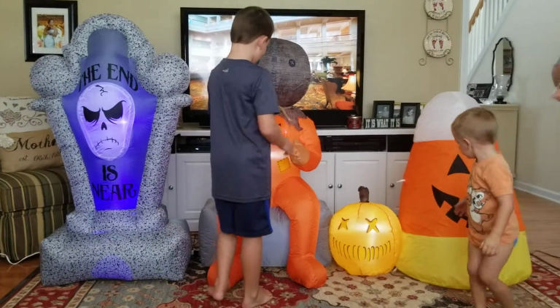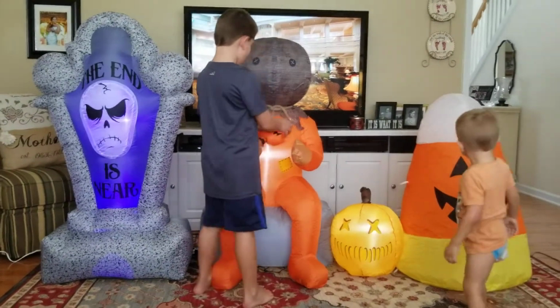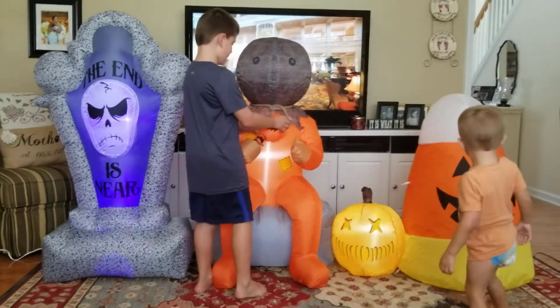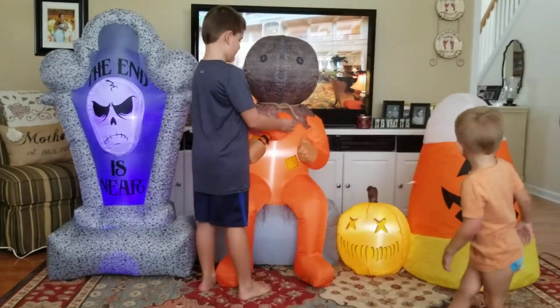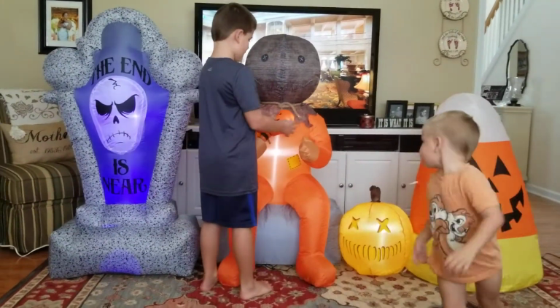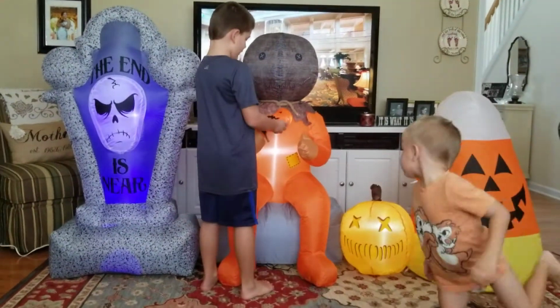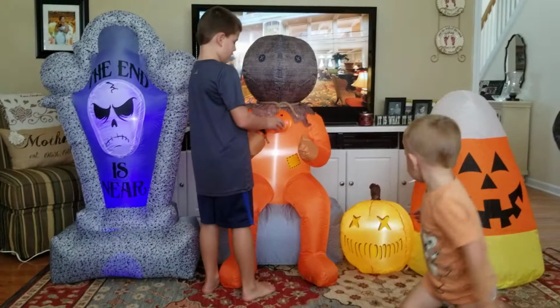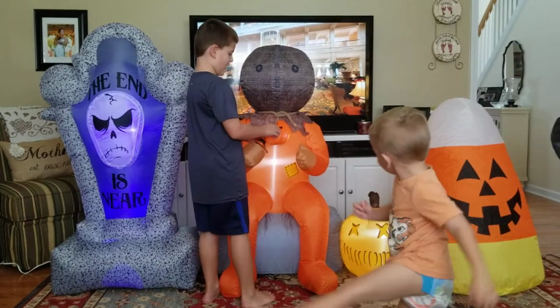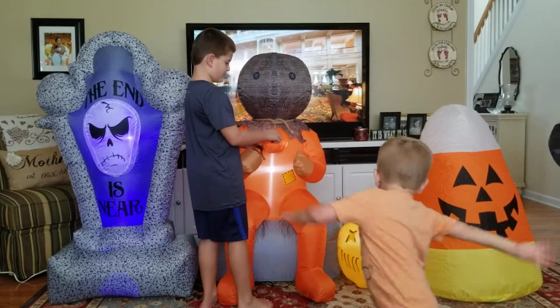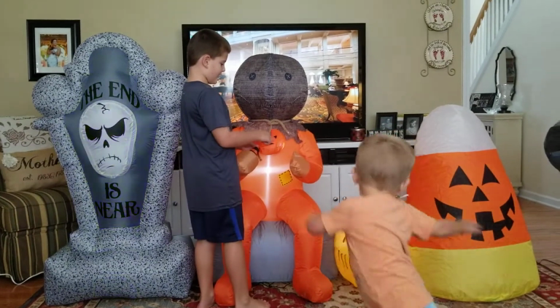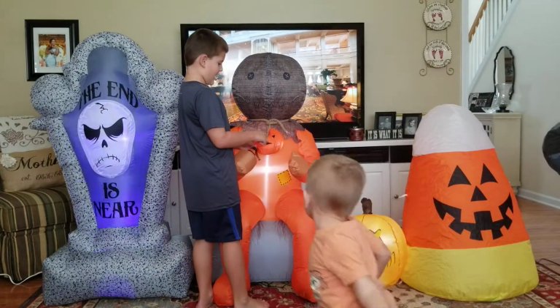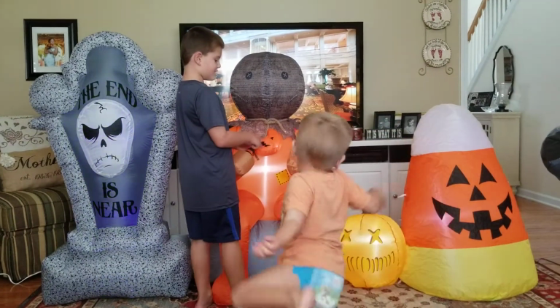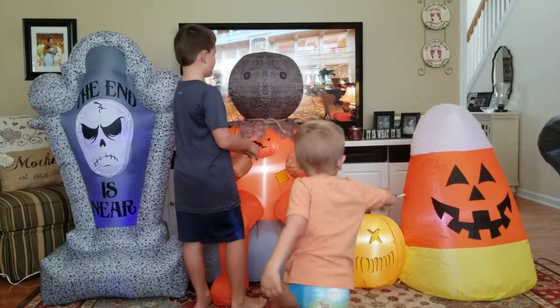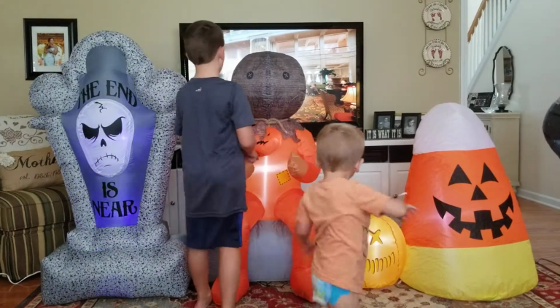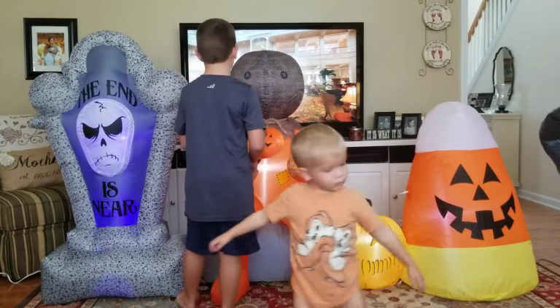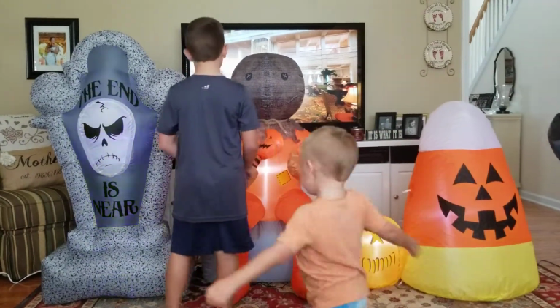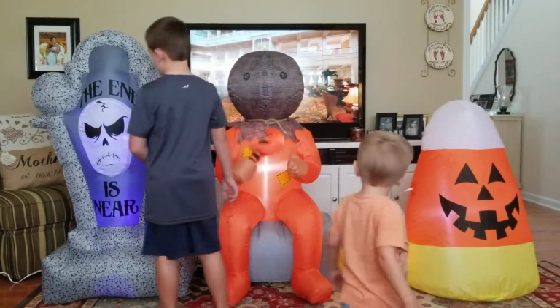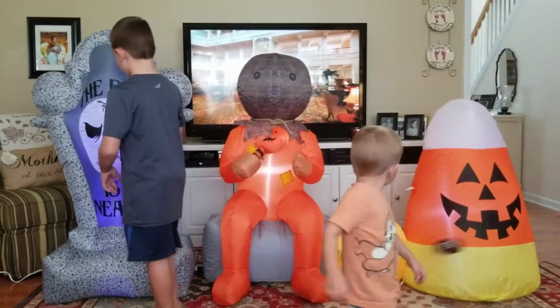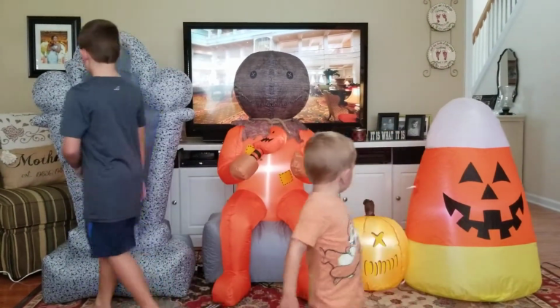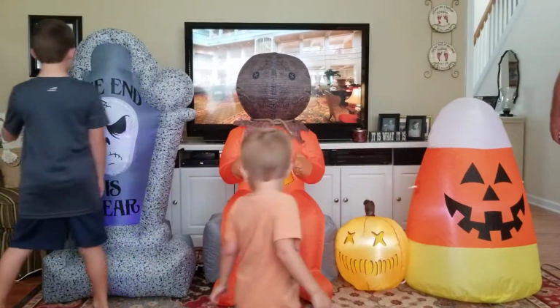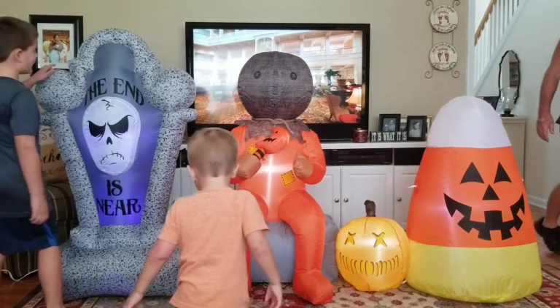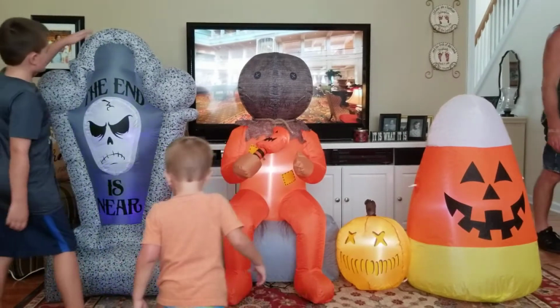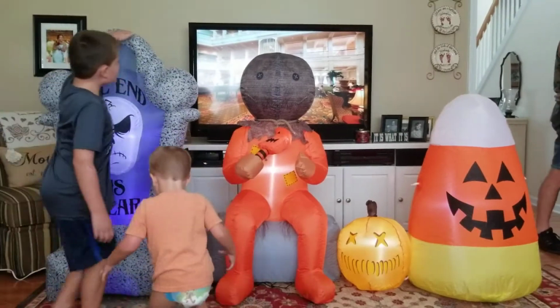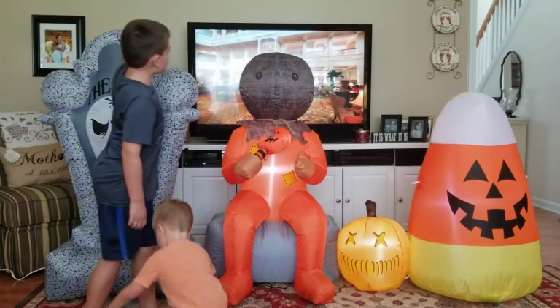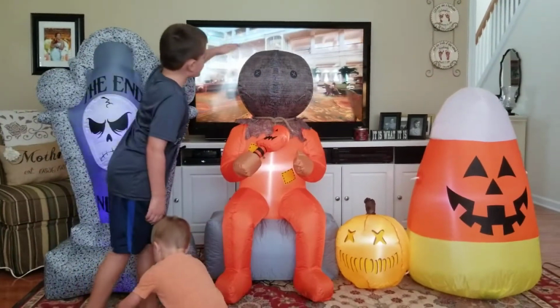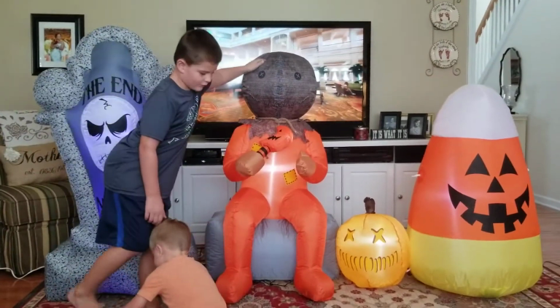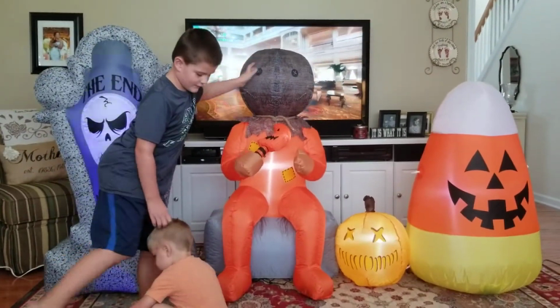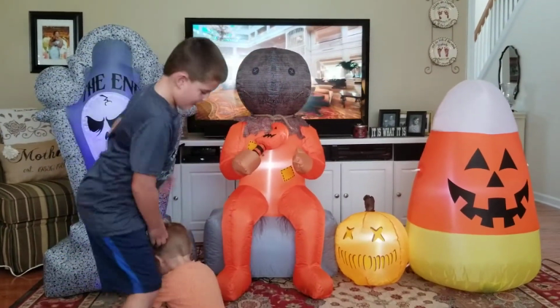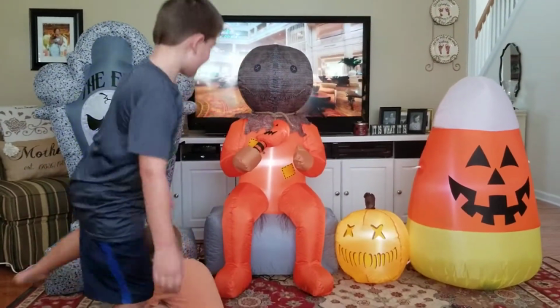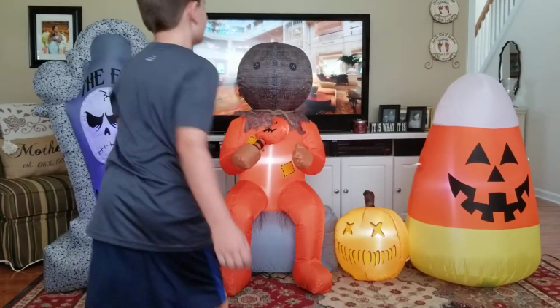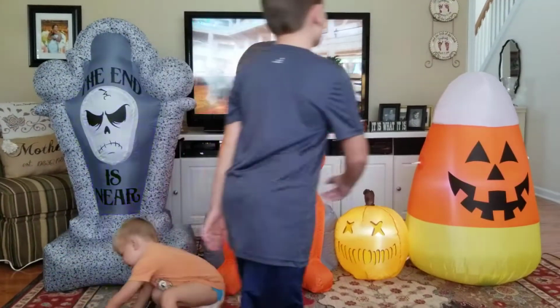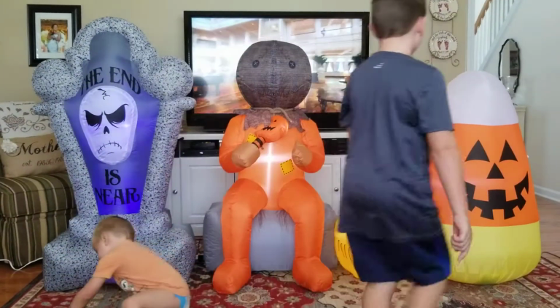This thing is a little bit taller than this one.